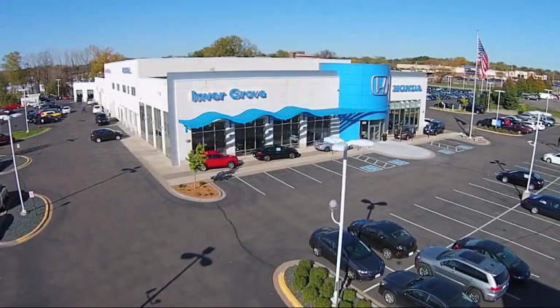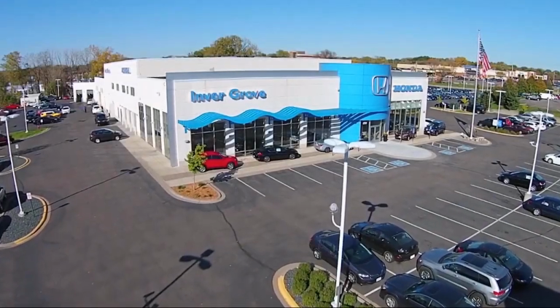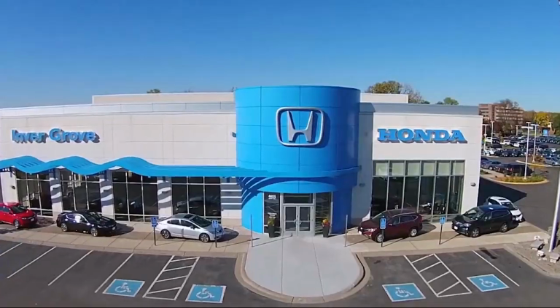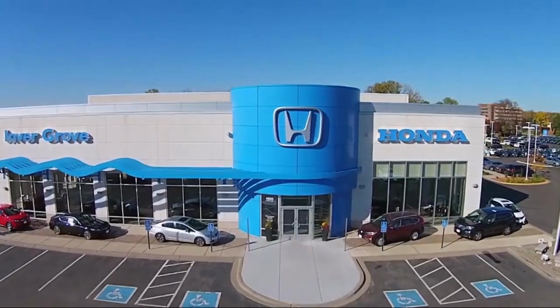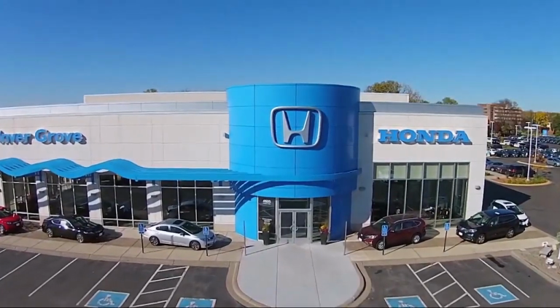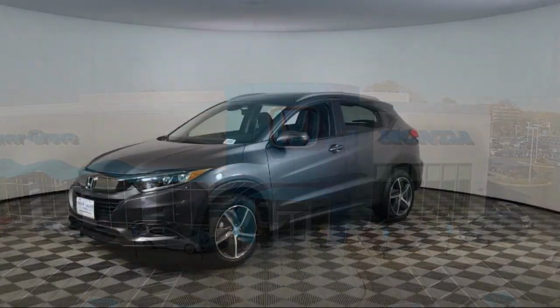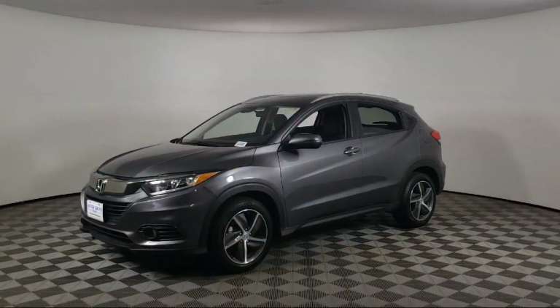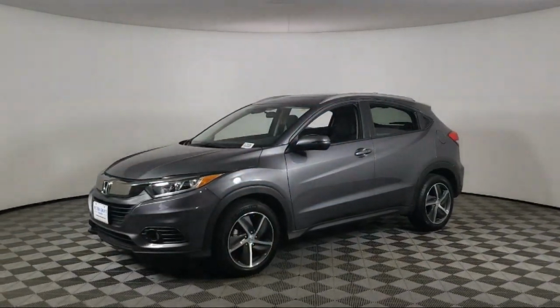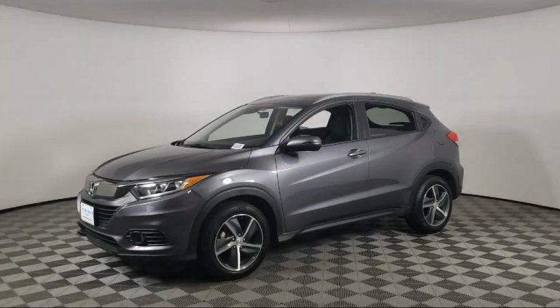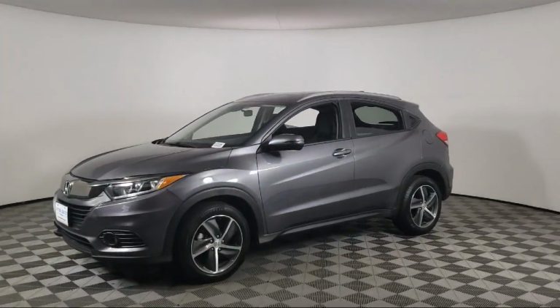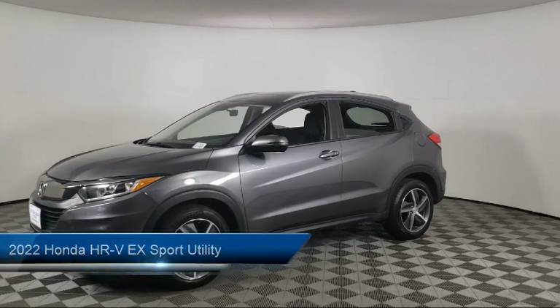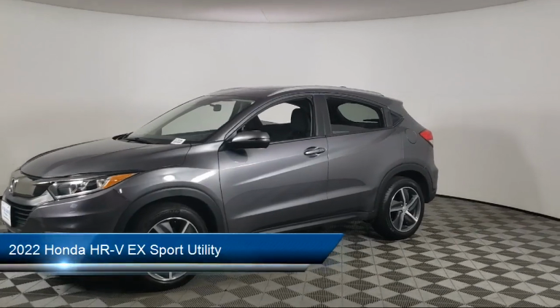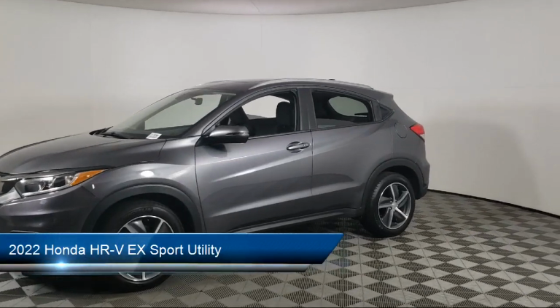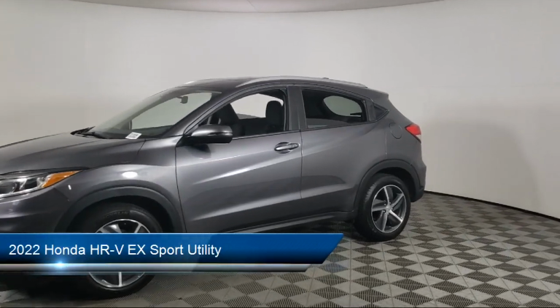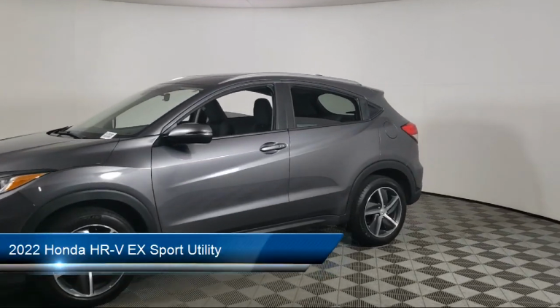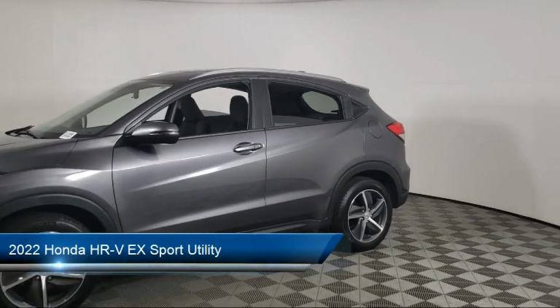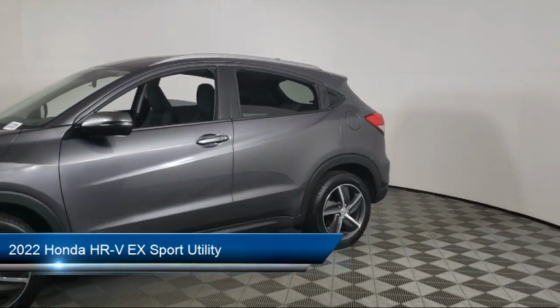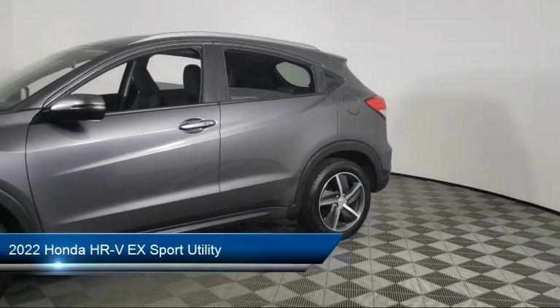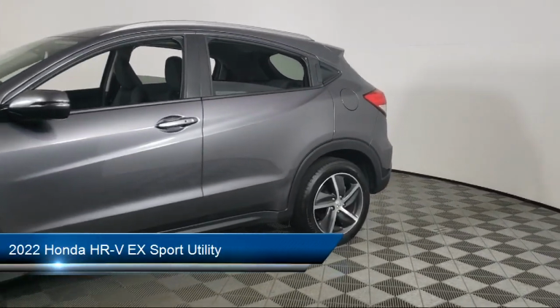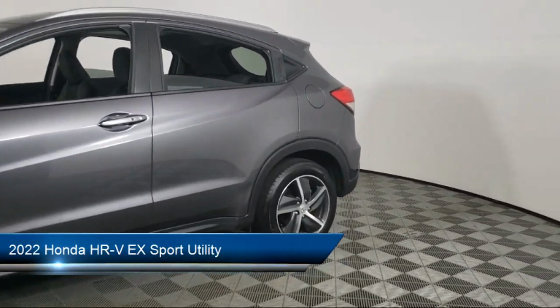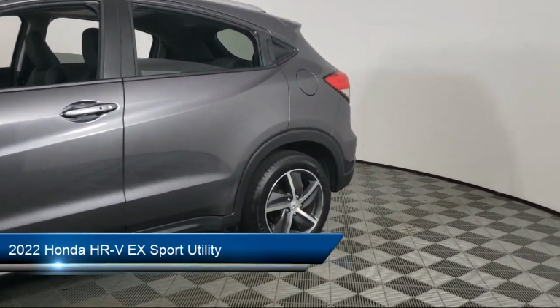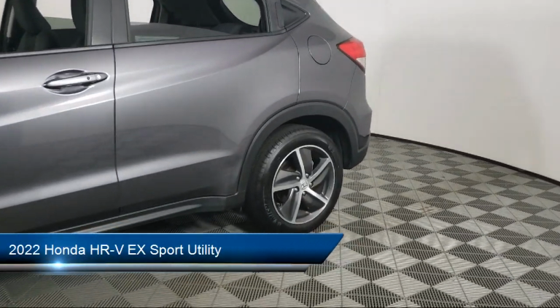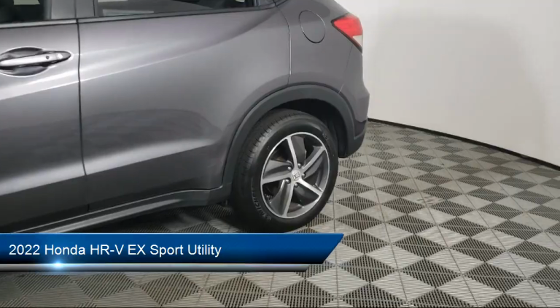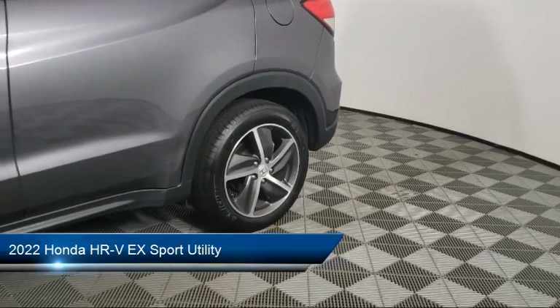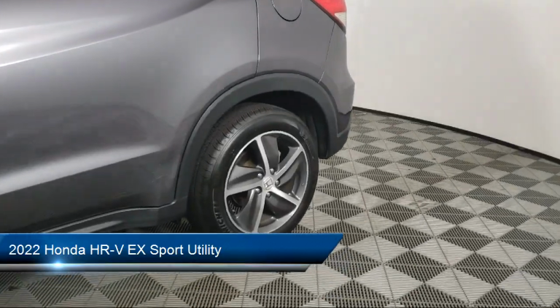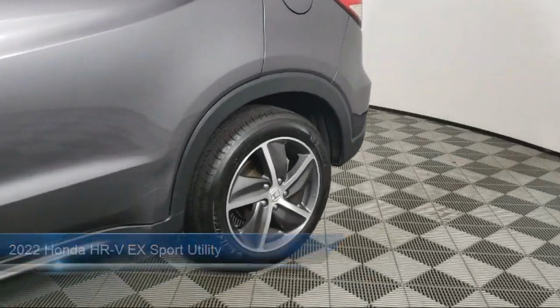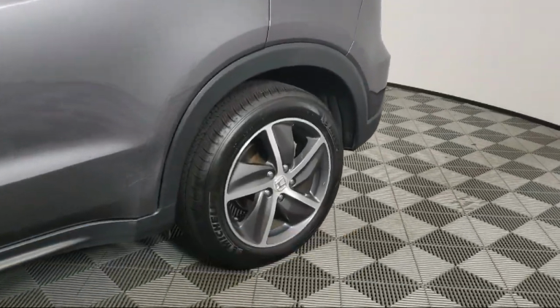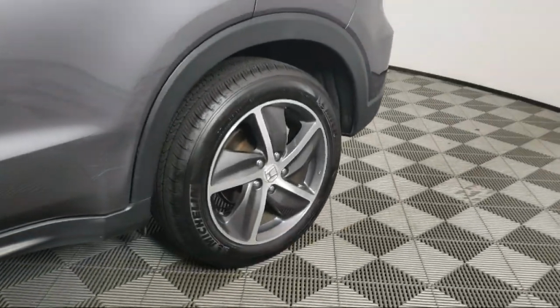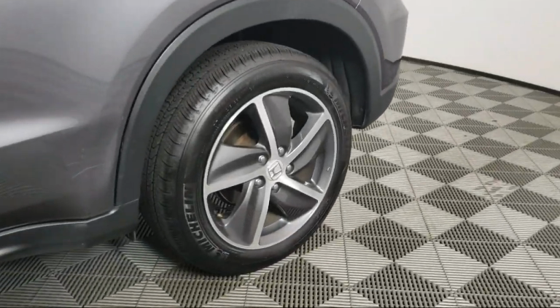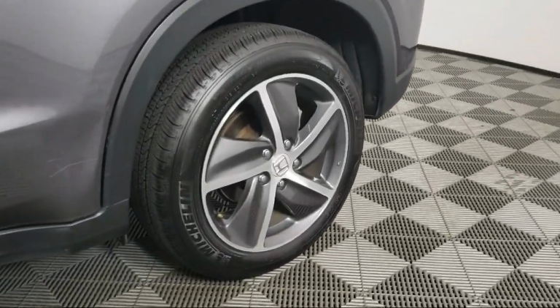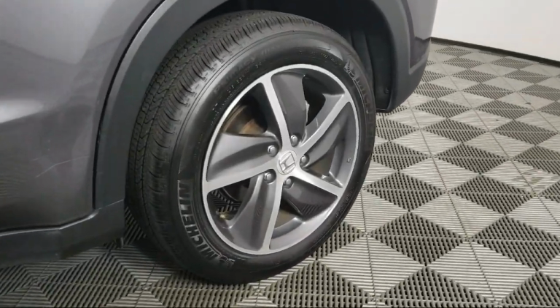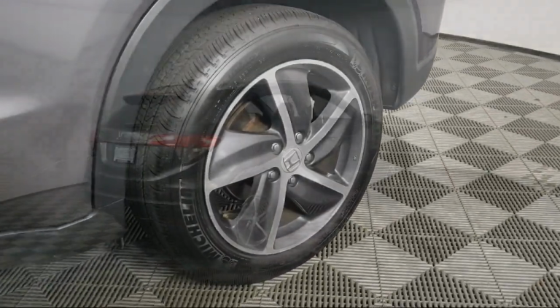Welcome to Invergrove Honda, and here's a look at another one of our great vehicles for sale. It comes equipped with heated front seats, Apple CarPlay and Android Auto, rear view camera, keyless entry, and roof rack.